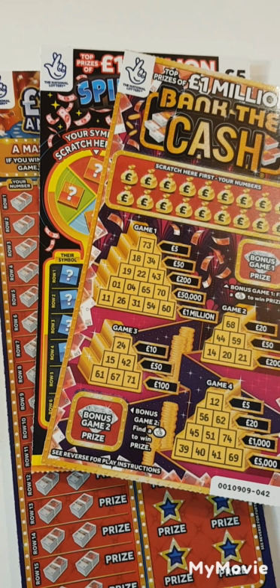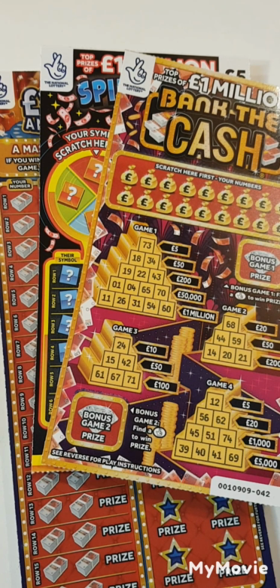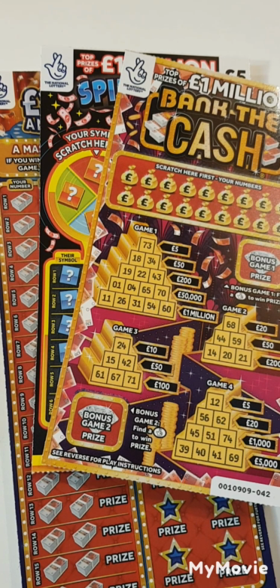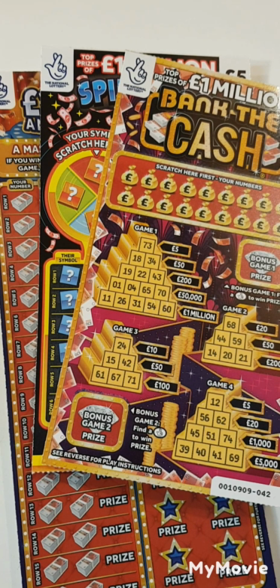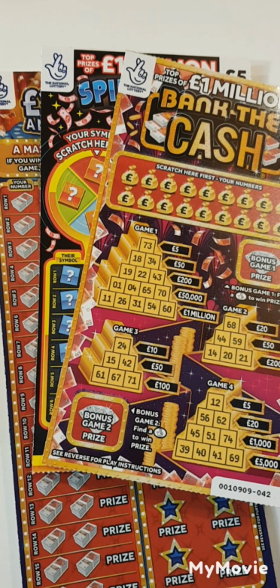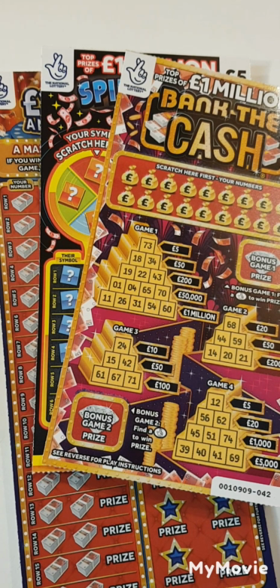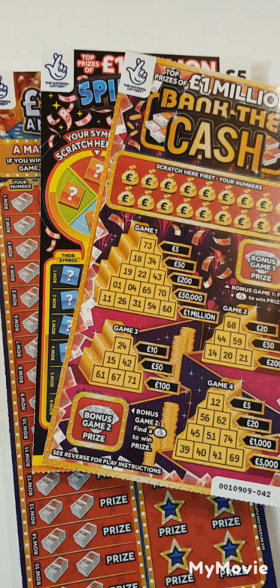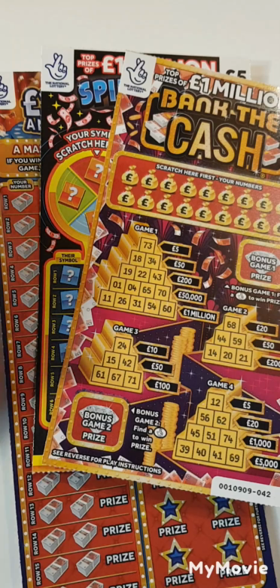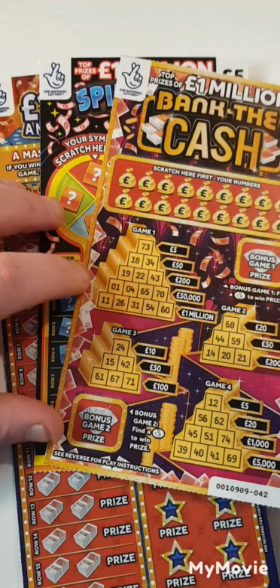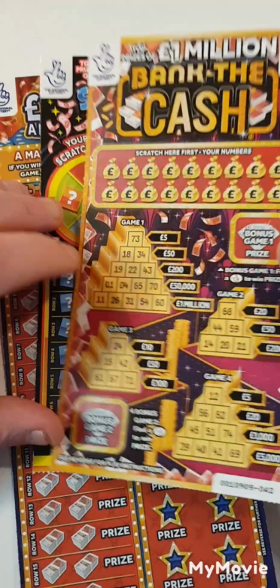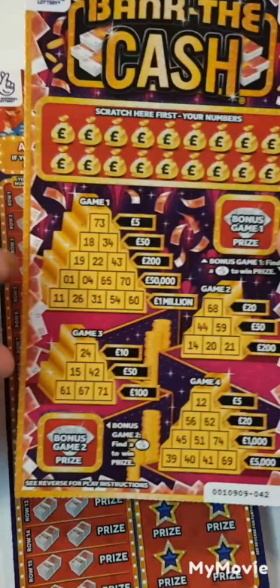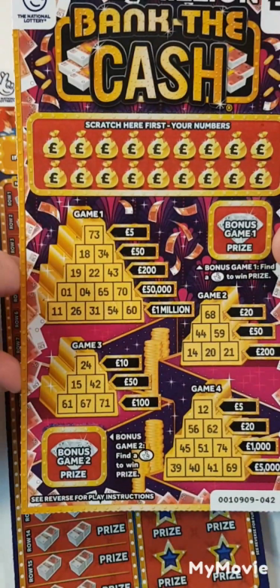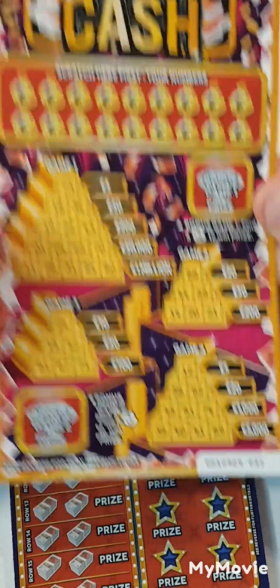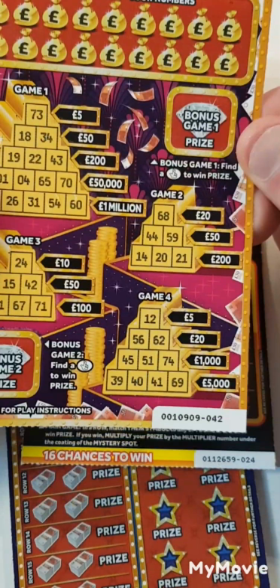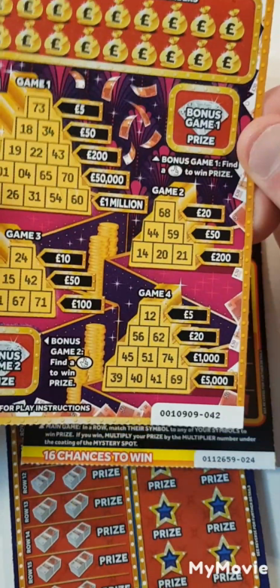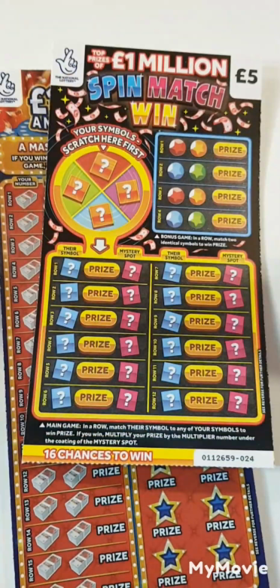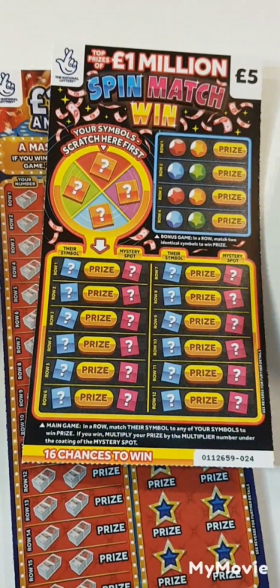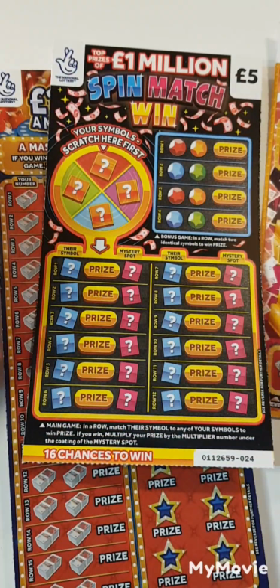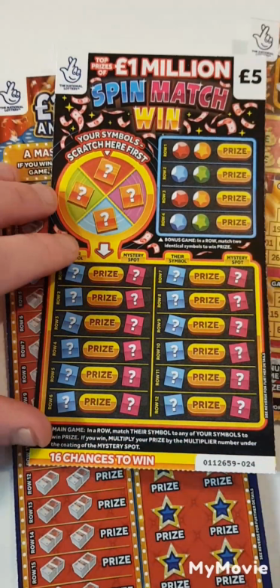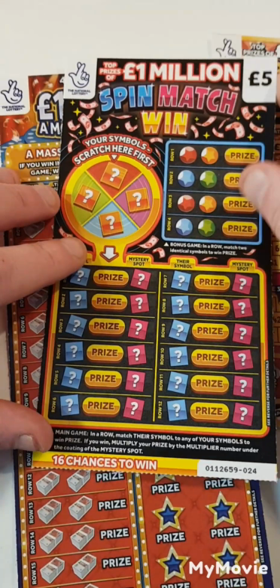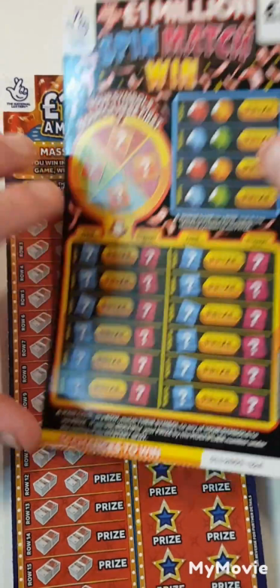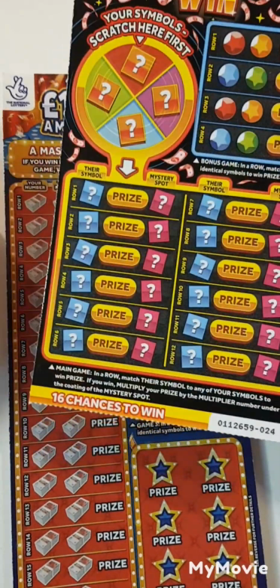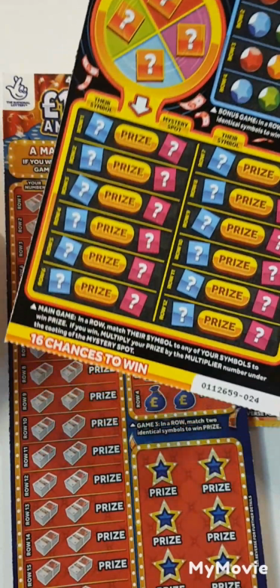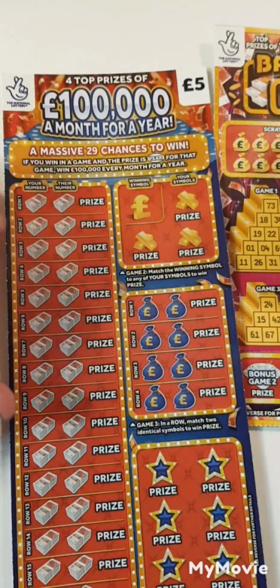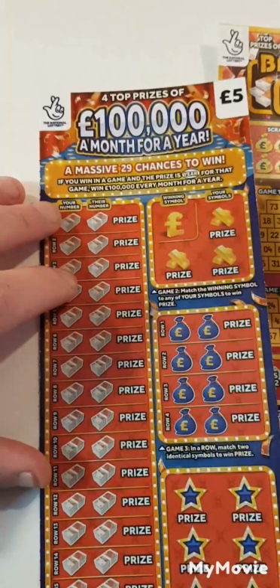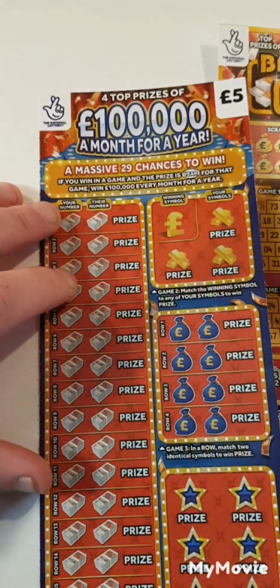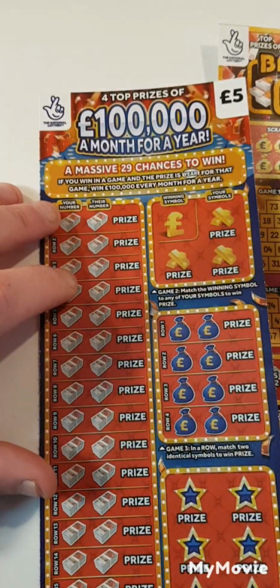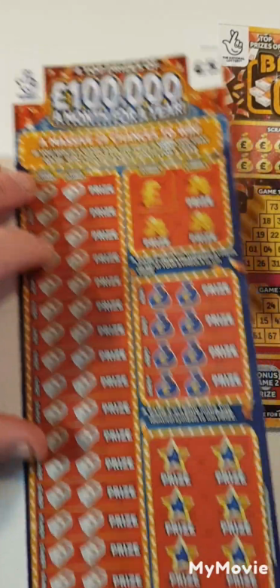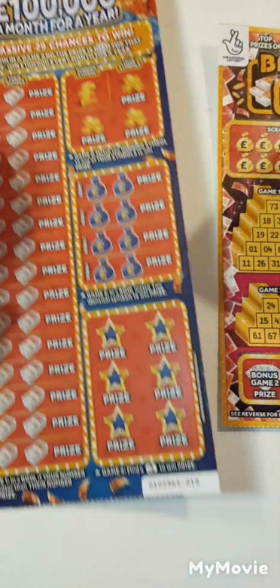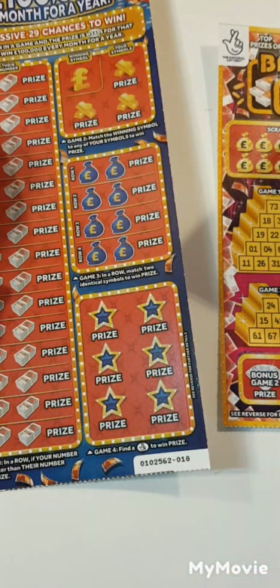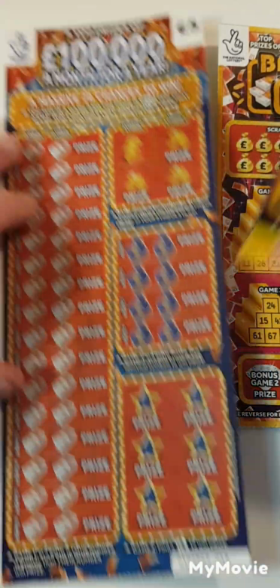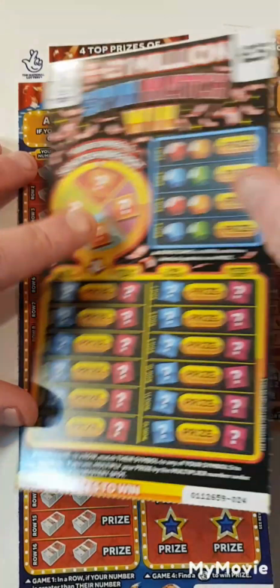Hi there guys, Mr. A Scratch here. So we have a £5 mix up. We have Banquet Cash, card 42, Spin Match Win, card 24, and 100,000 a month for a year, card 18.